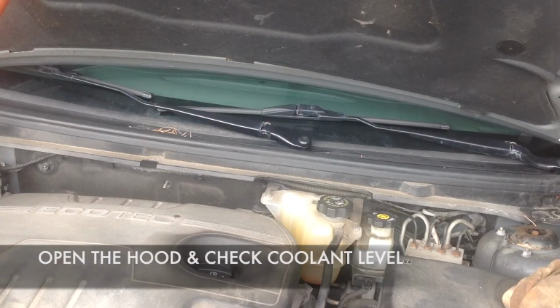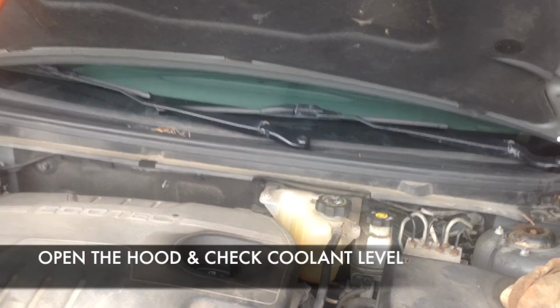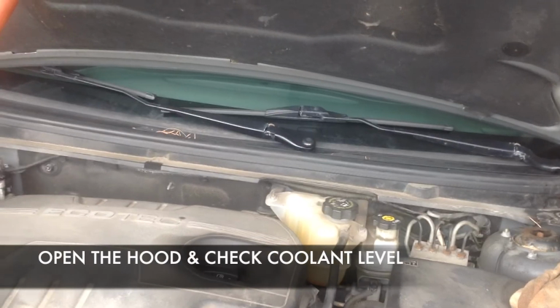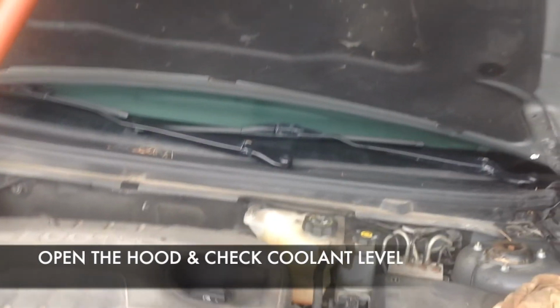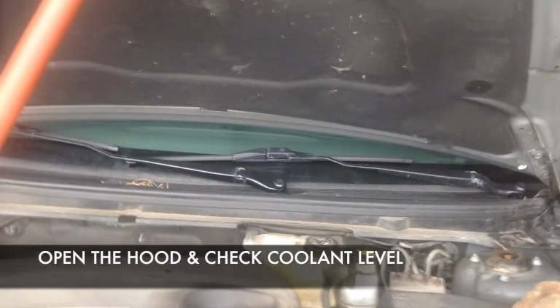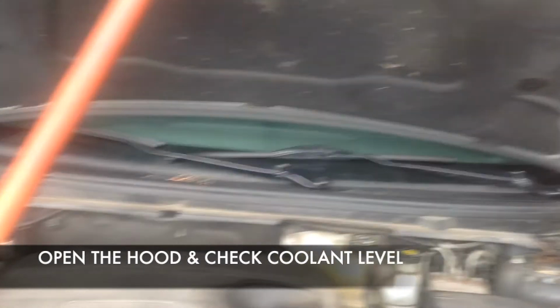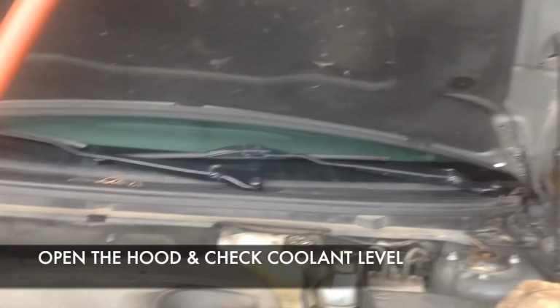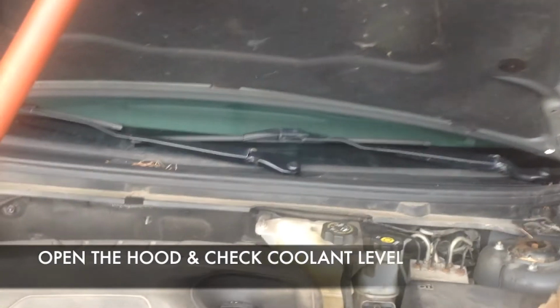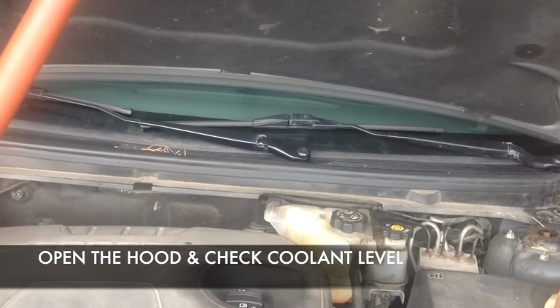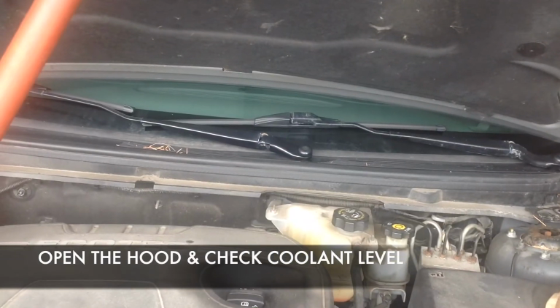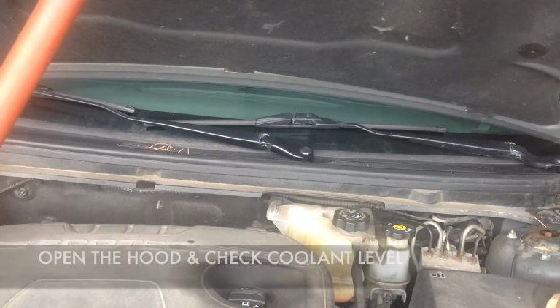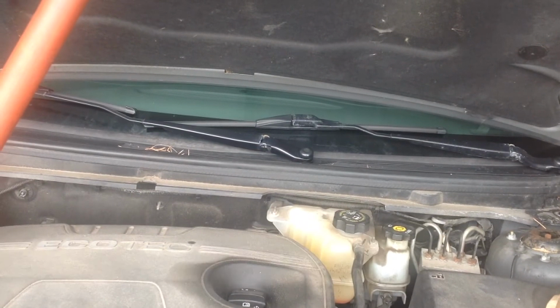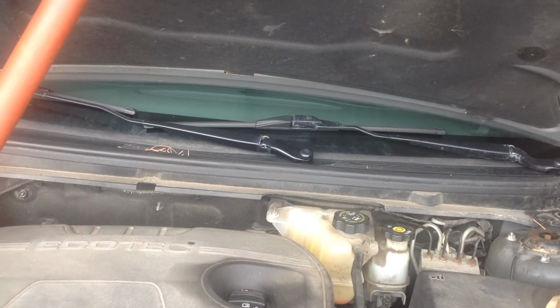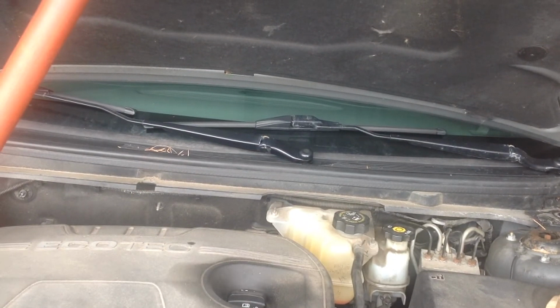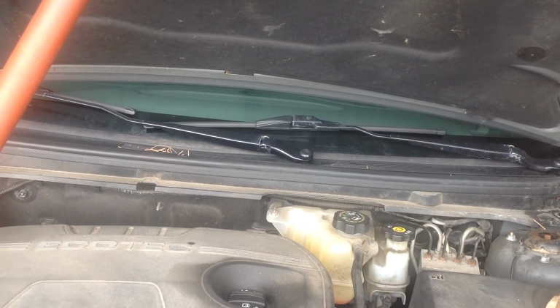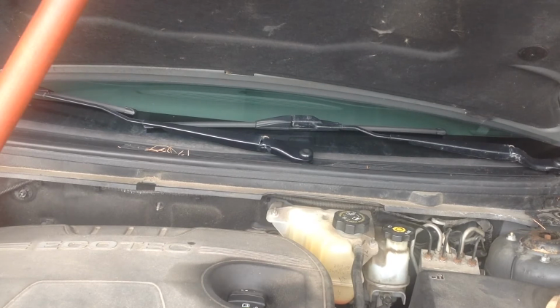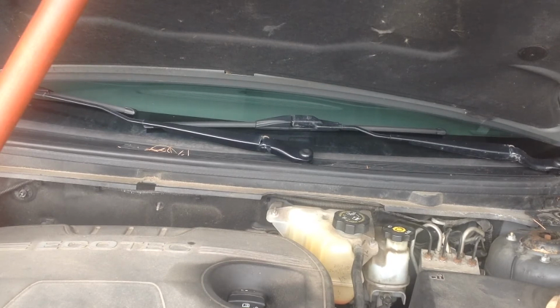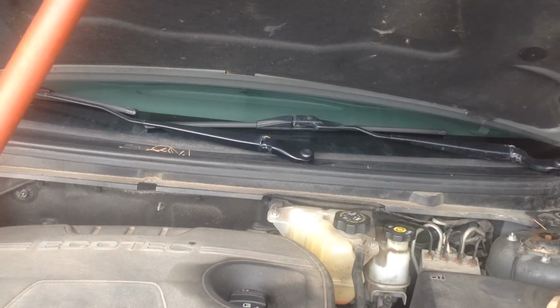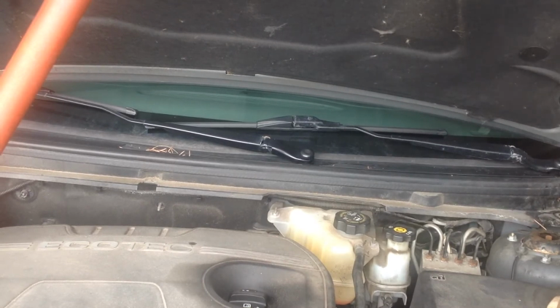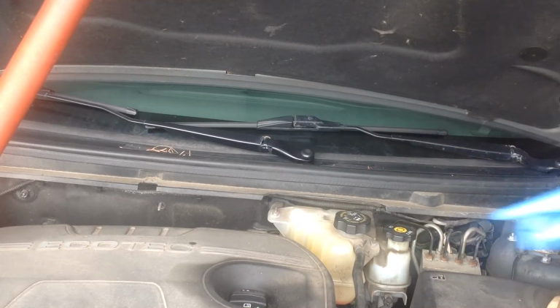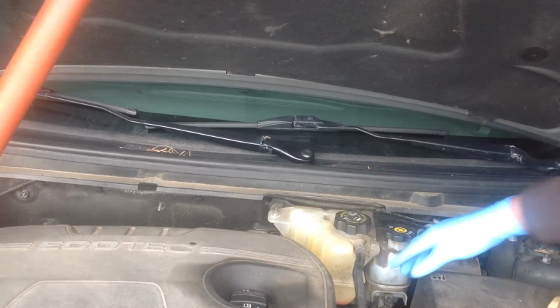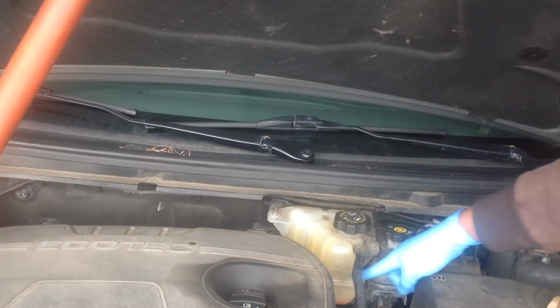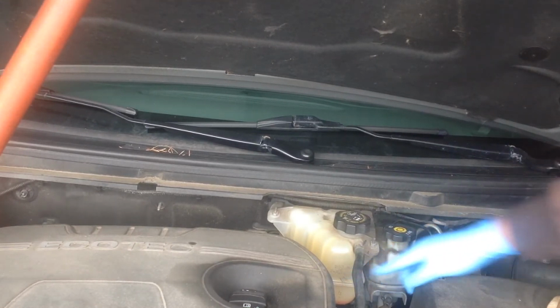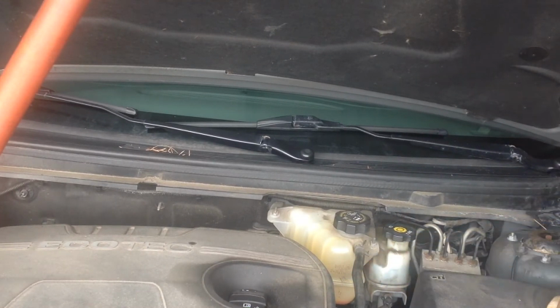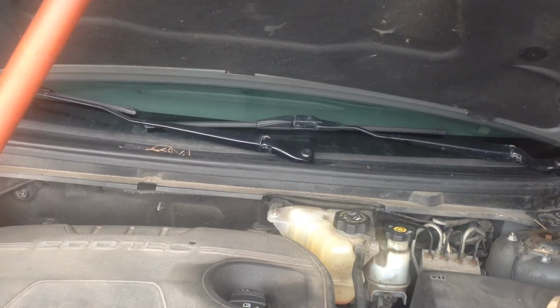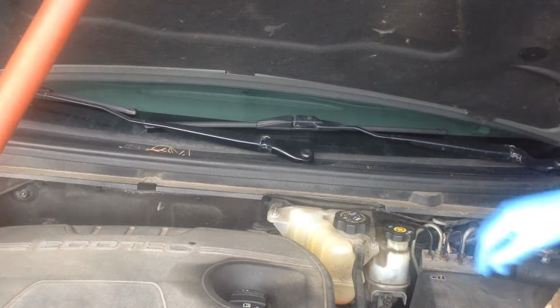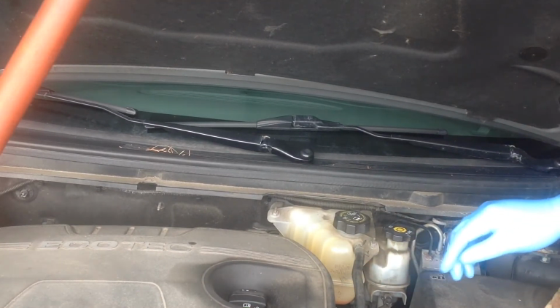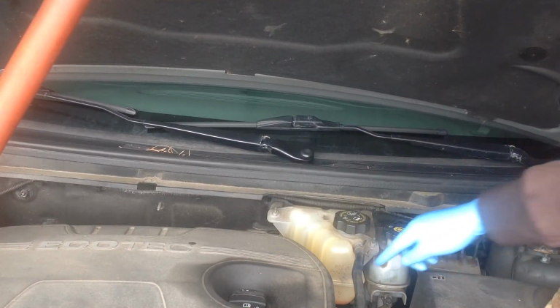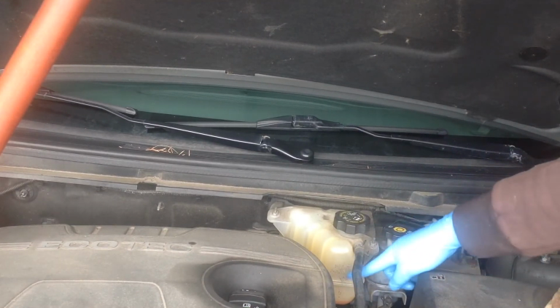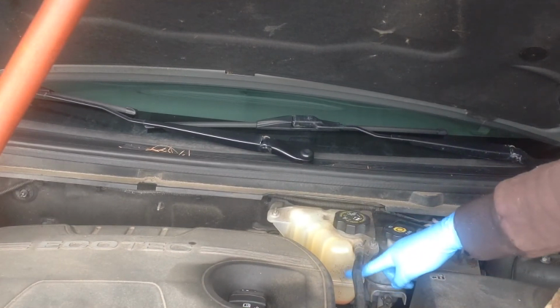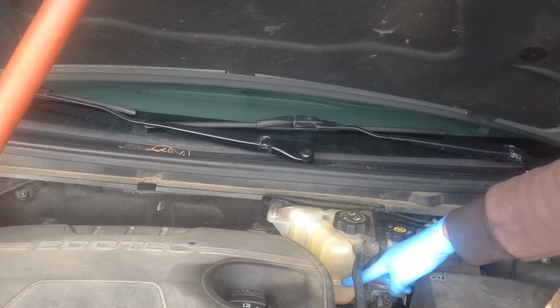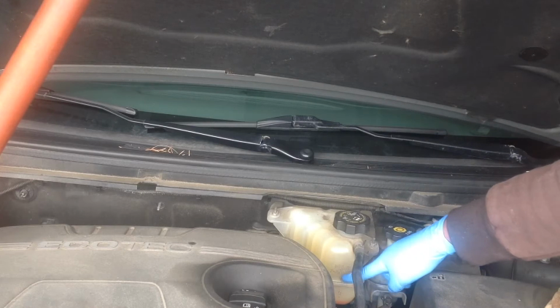I woke up this morning and decided to open my hood. Looking at the coolant, I realized that the coolant level is very low.